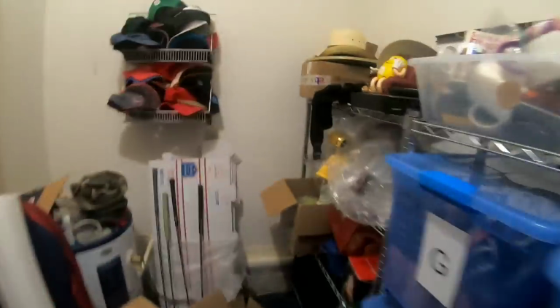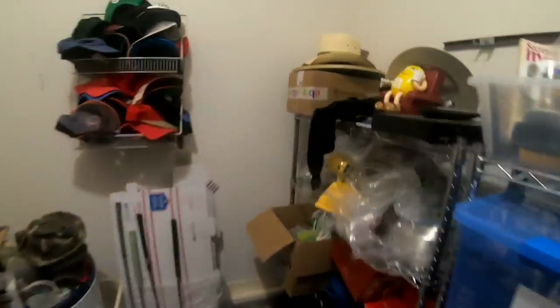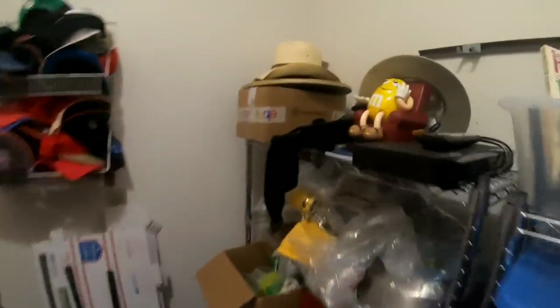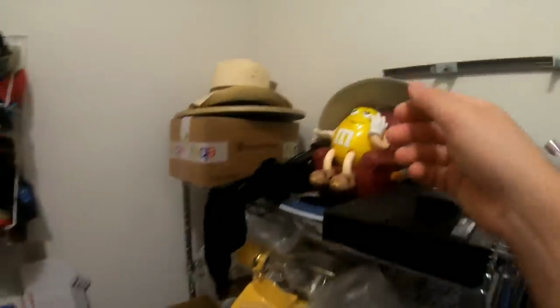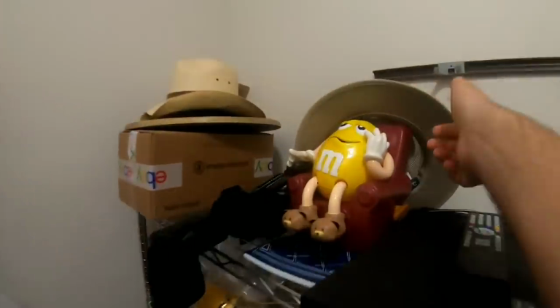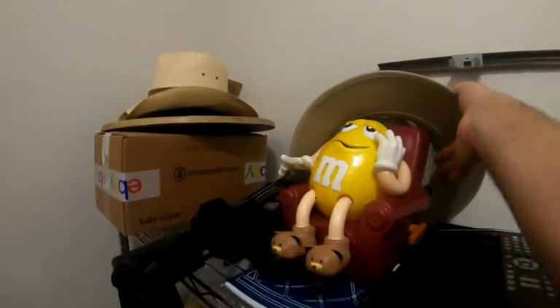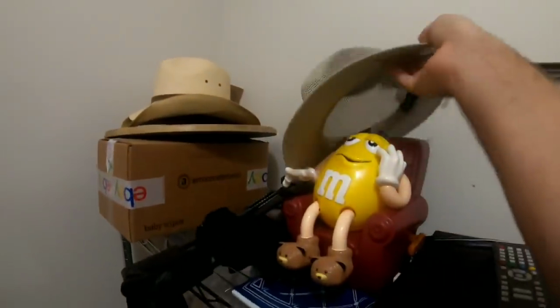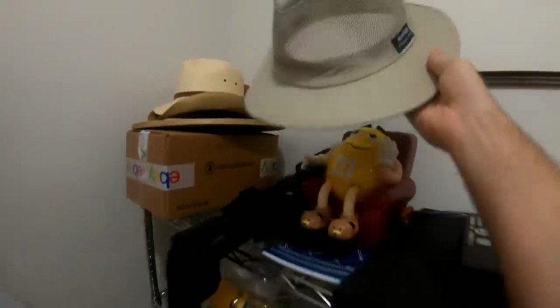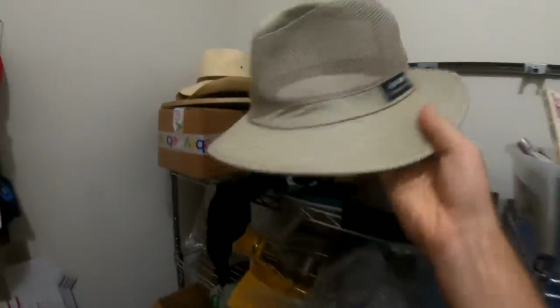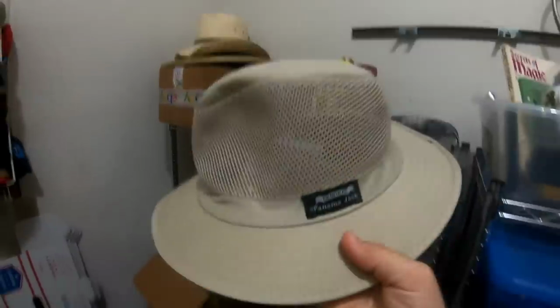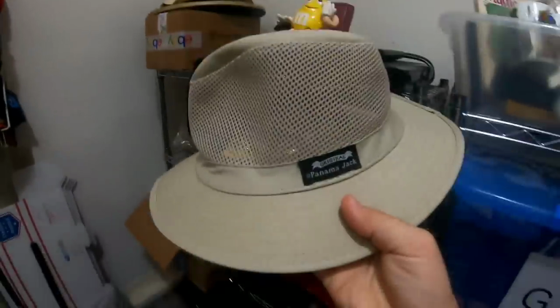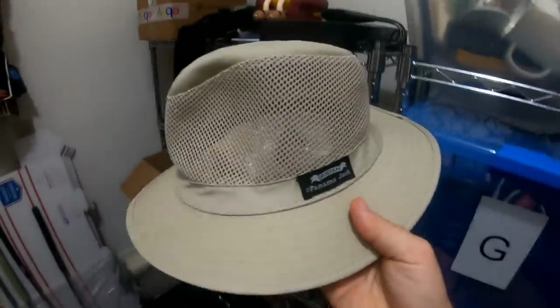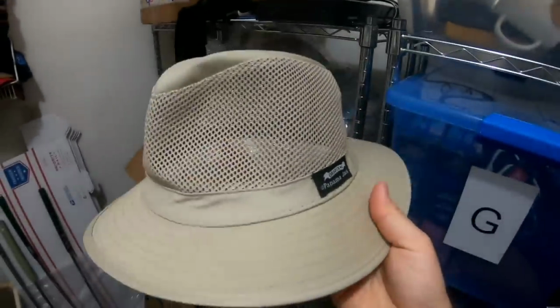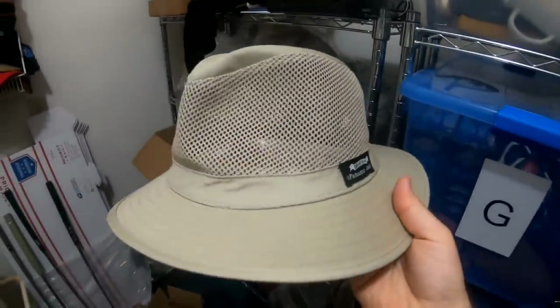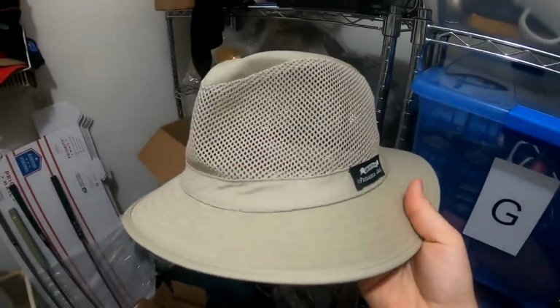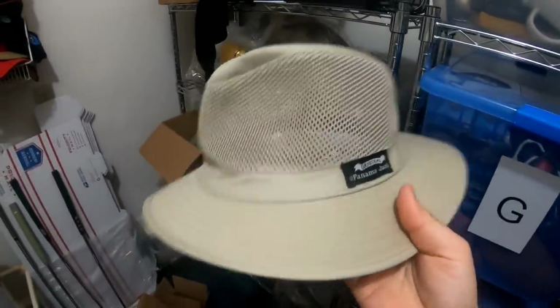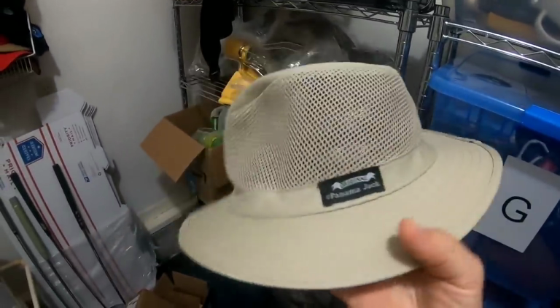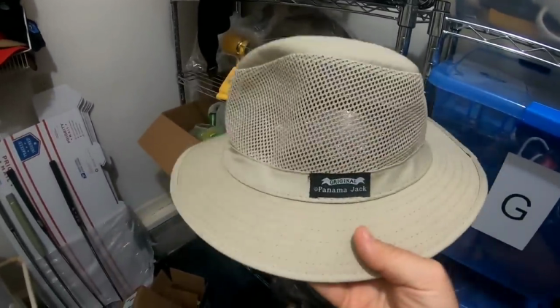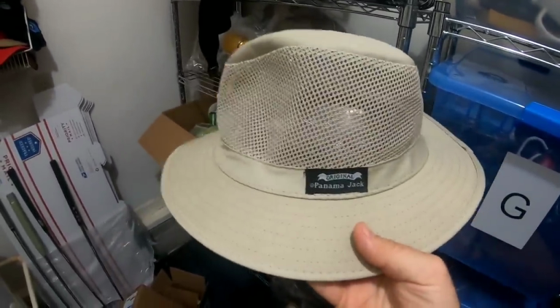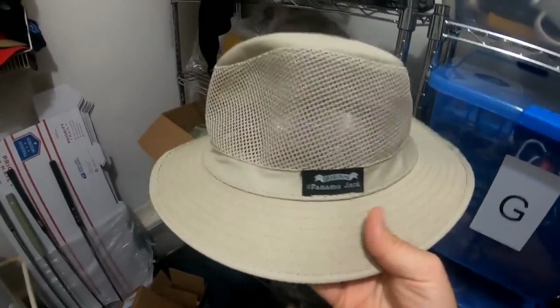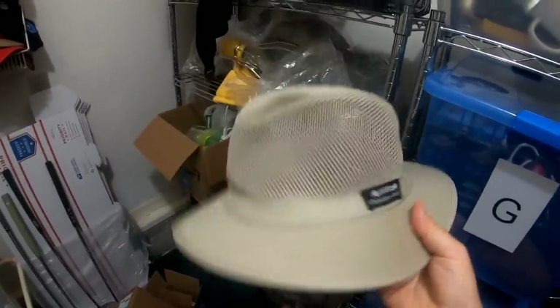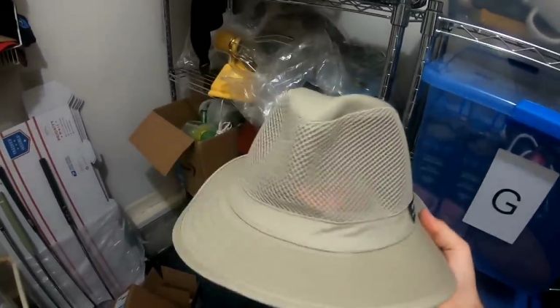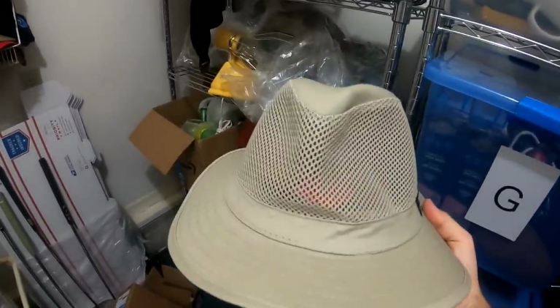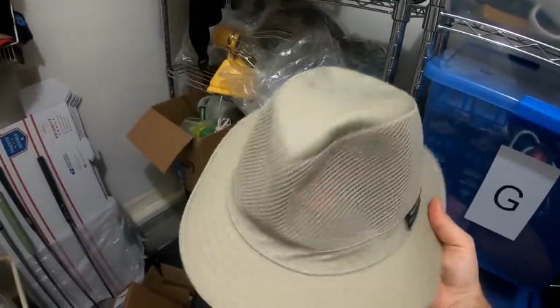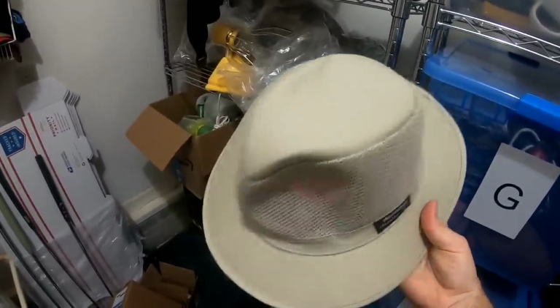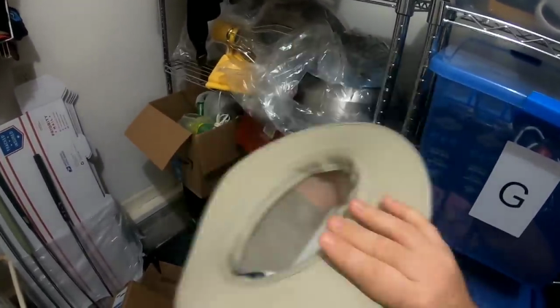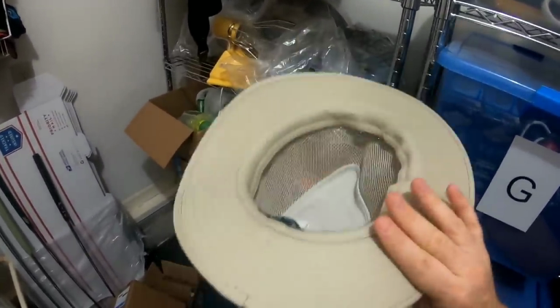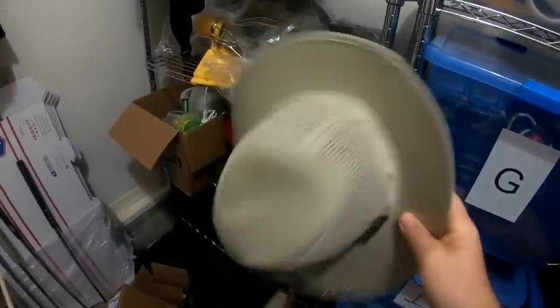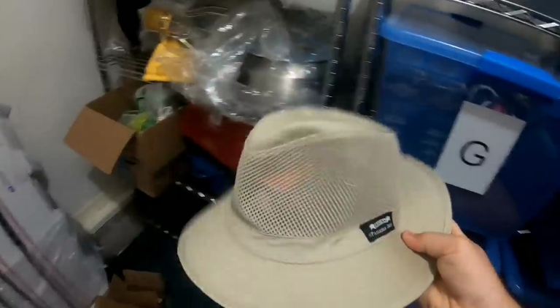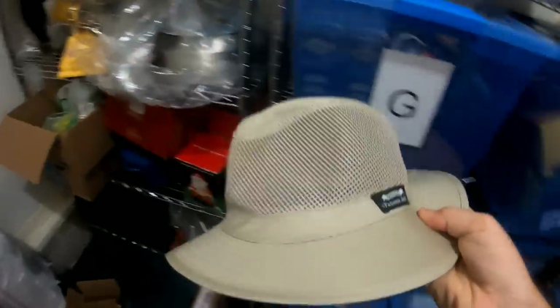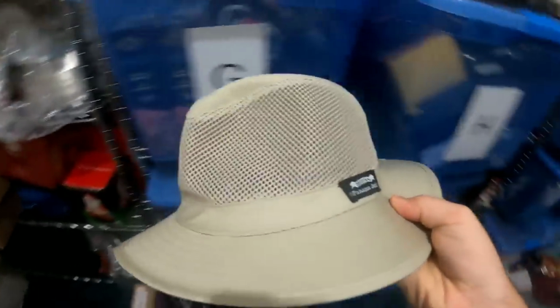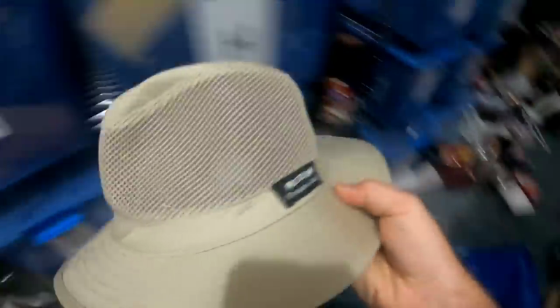First thing going out is this Panama Jack hat. I got this at Goodwill about two weeks ago. It was listed for about seven days and I accepted the best offer of $20. I think I paid like a dollar for this.